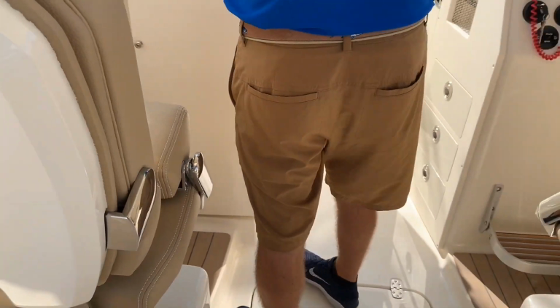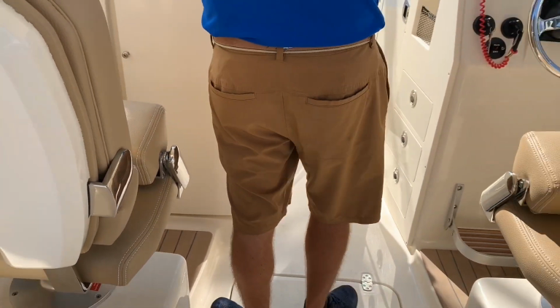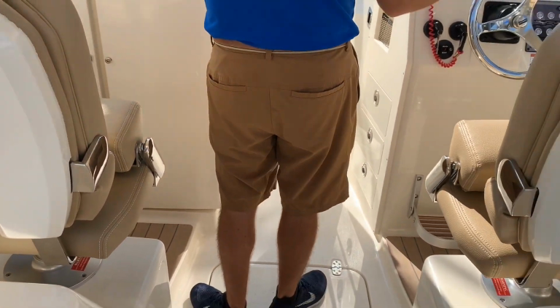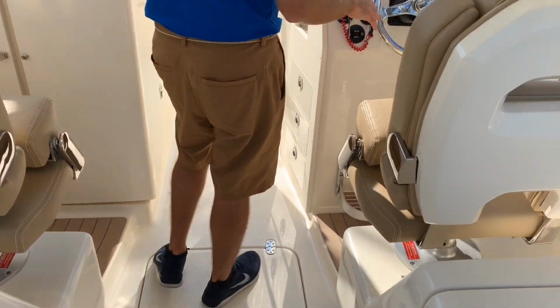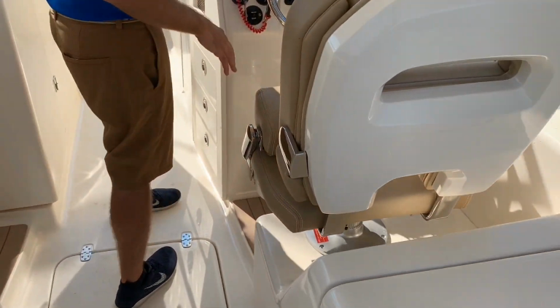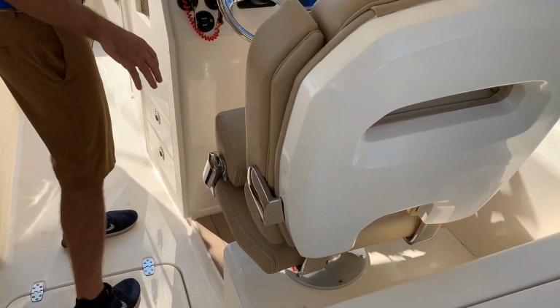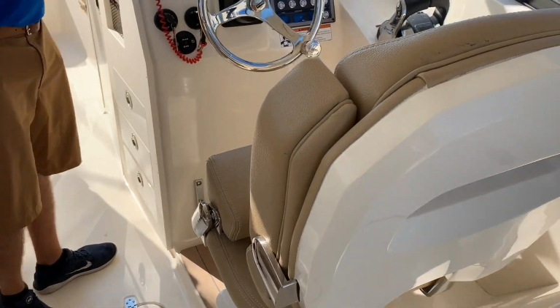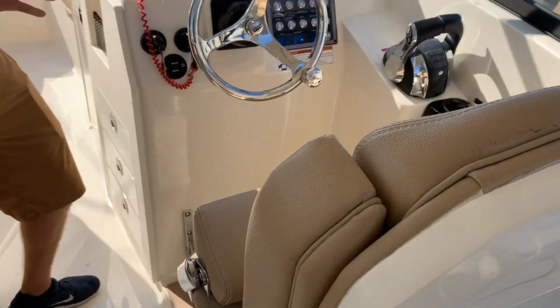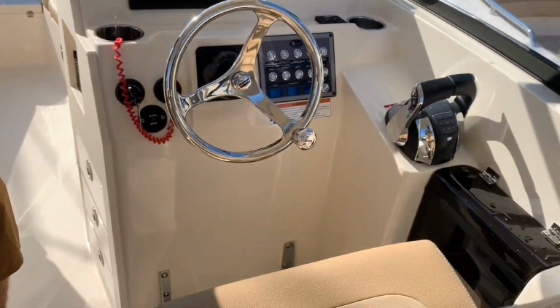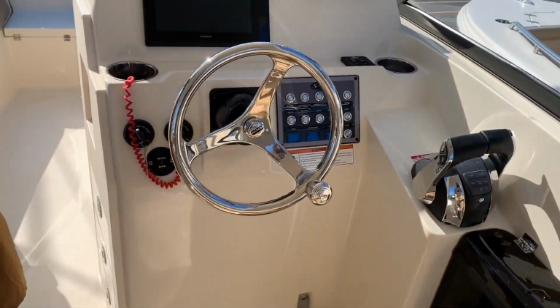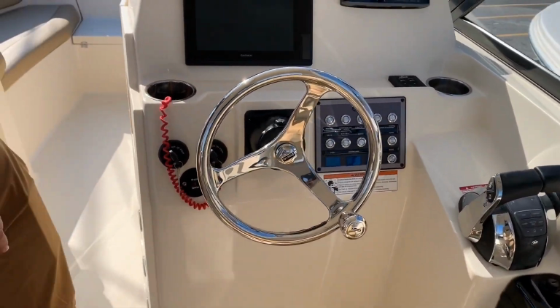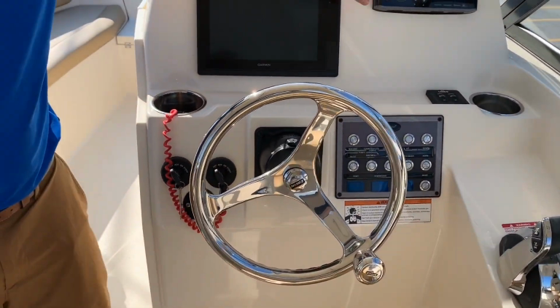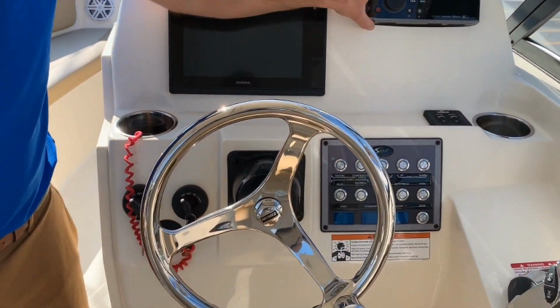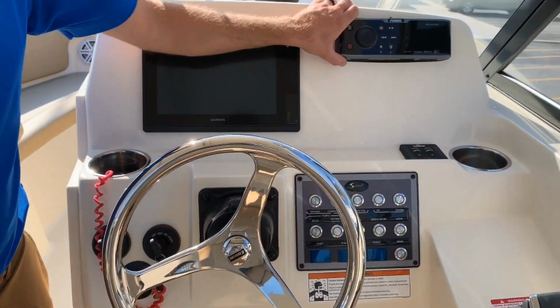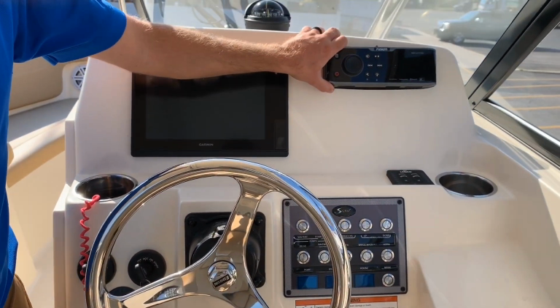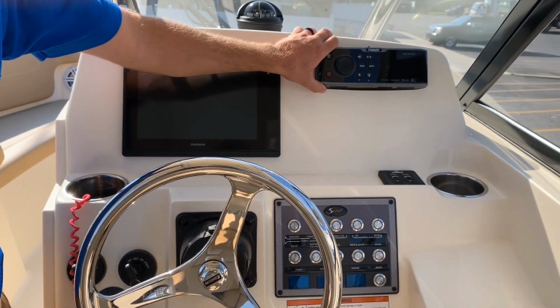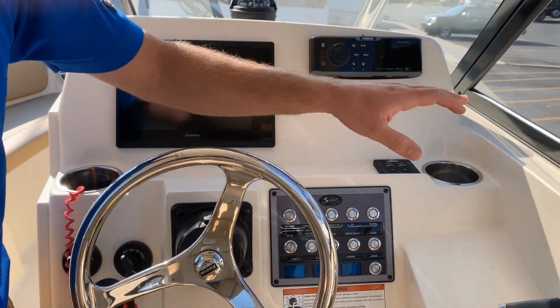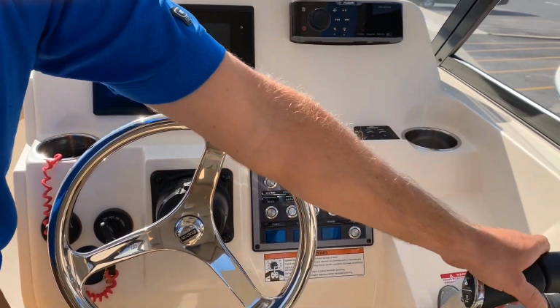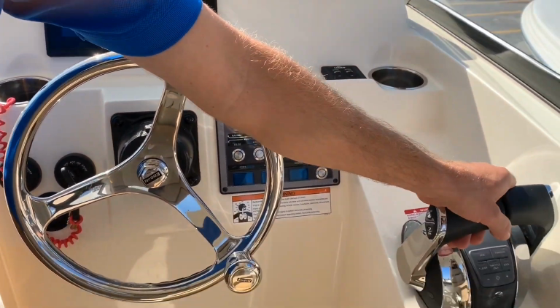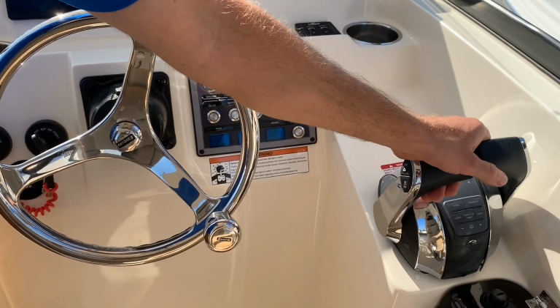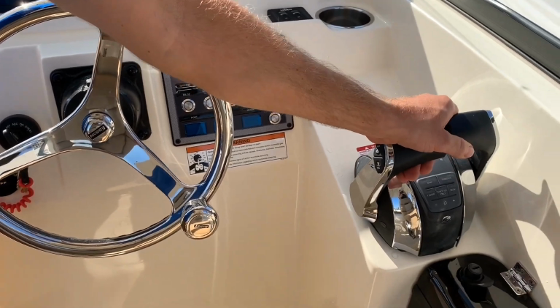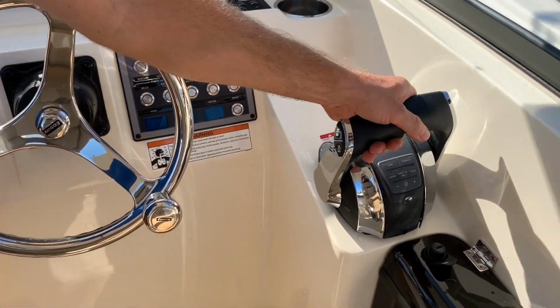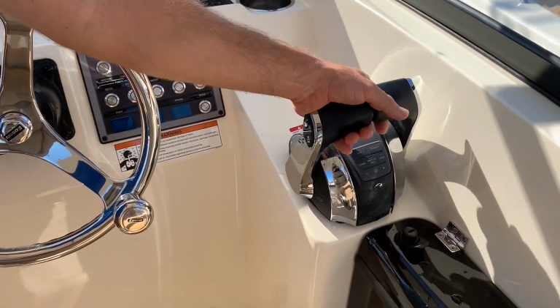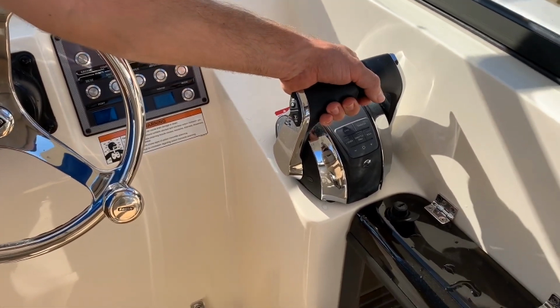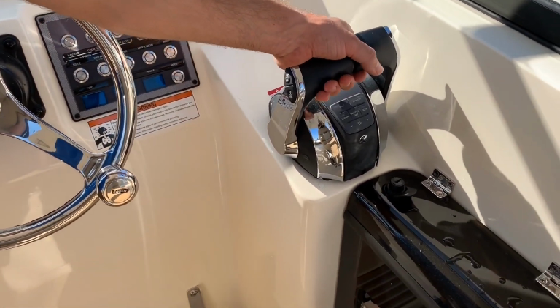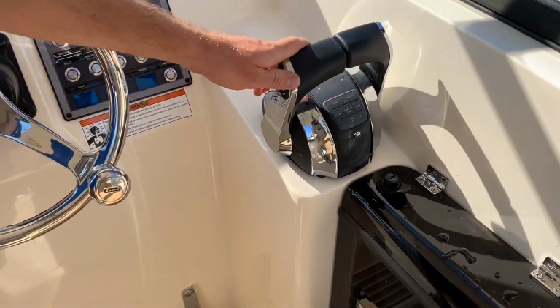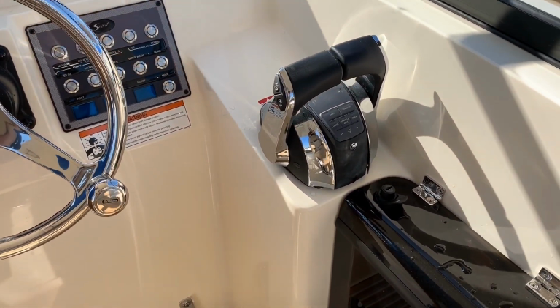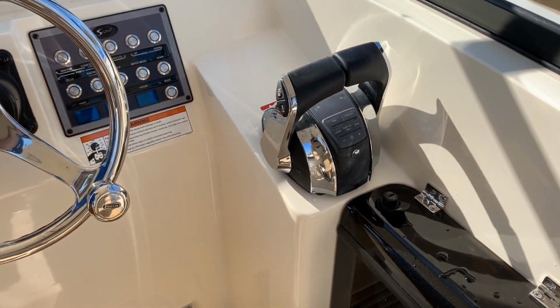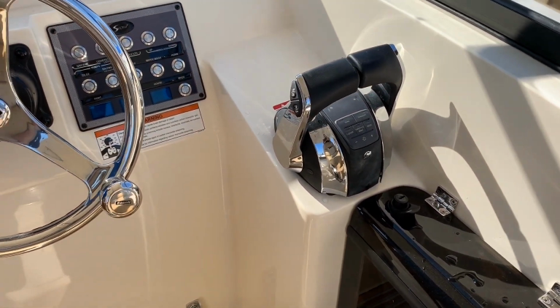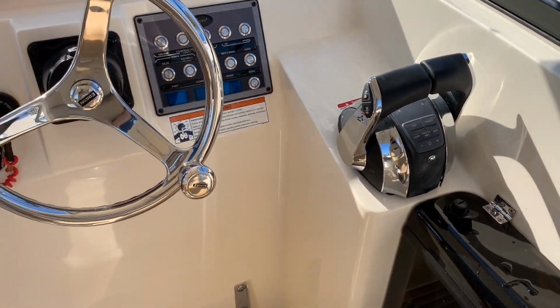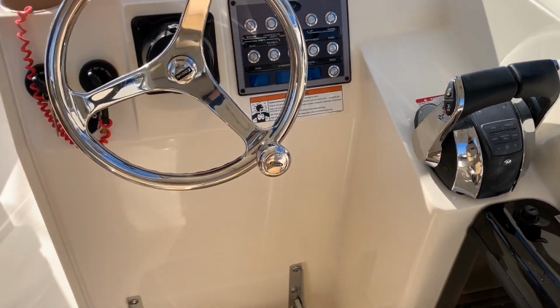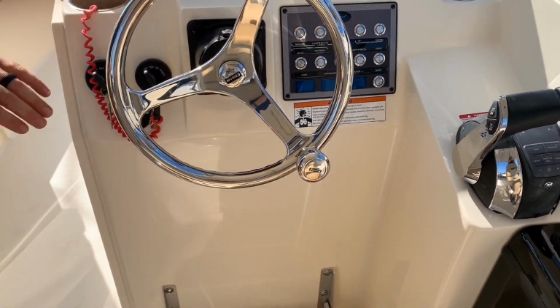At the helm you have a nice Garmin touchscreen, Fusion stereo system, digital throttle, and an Edson steering wheel.